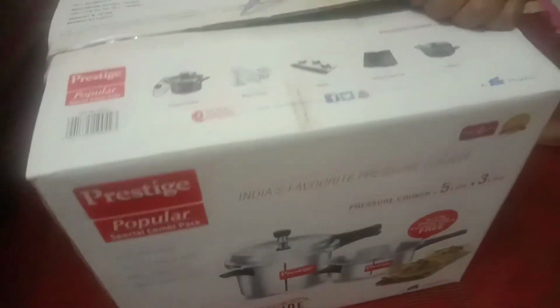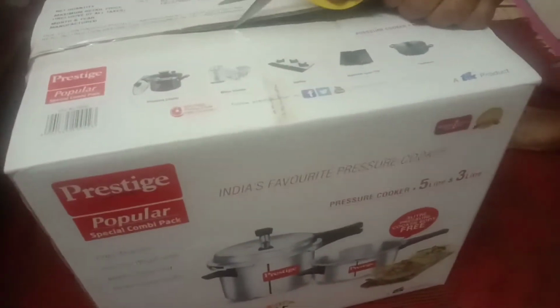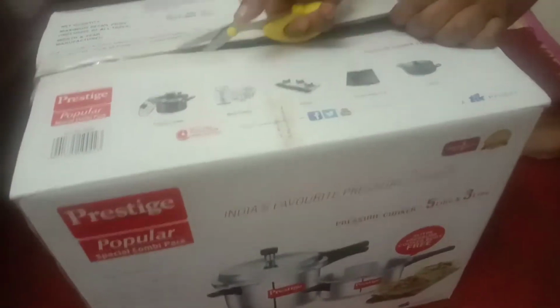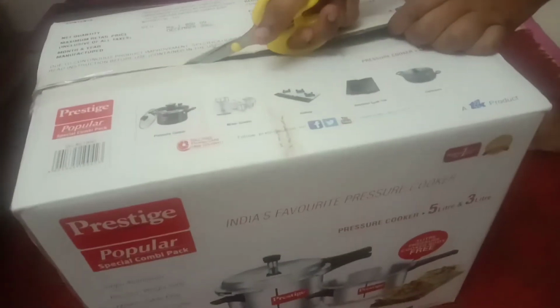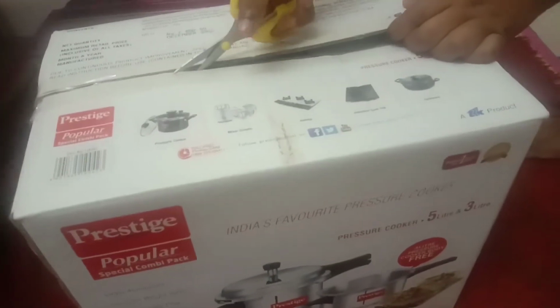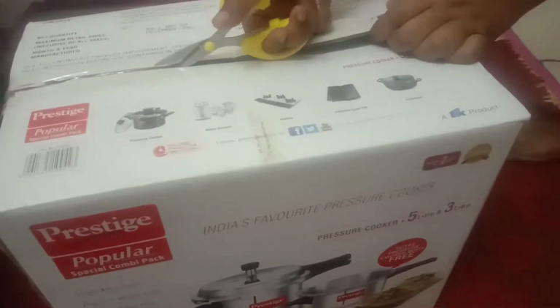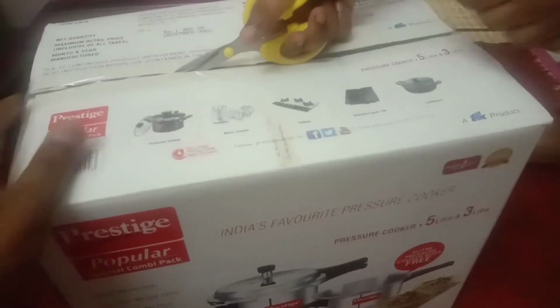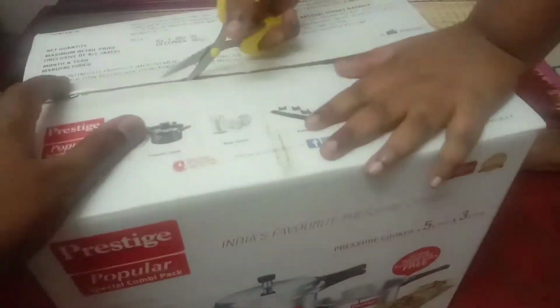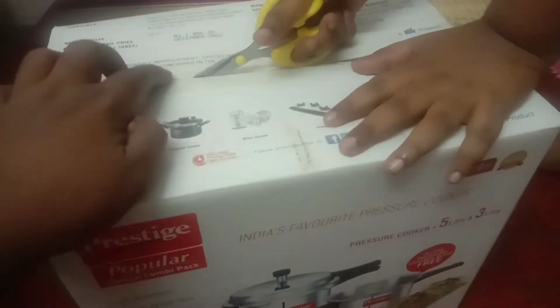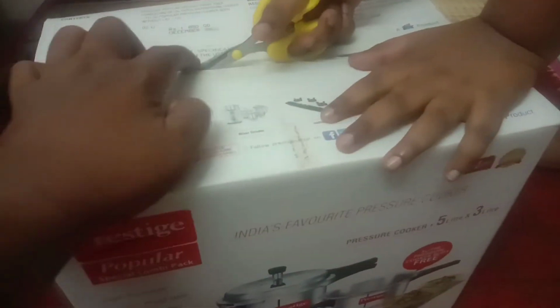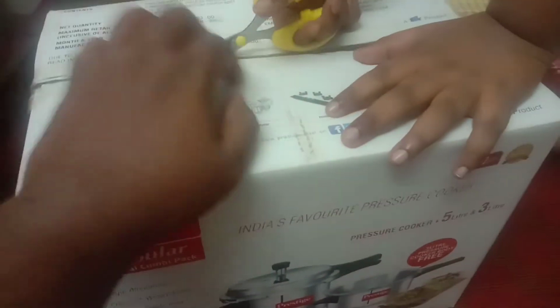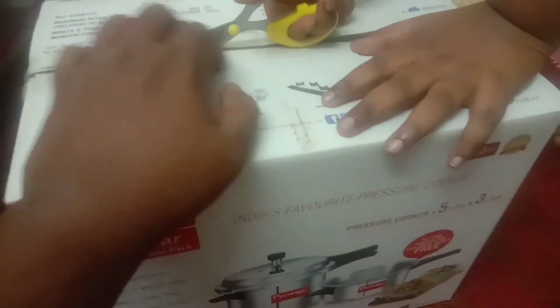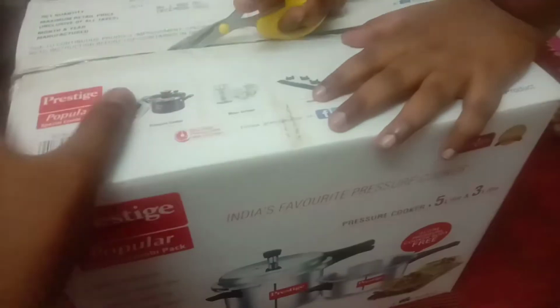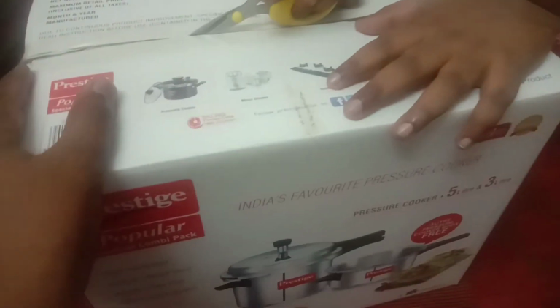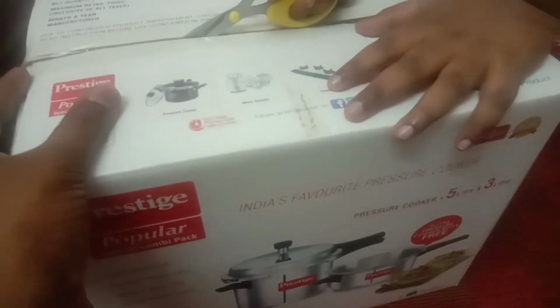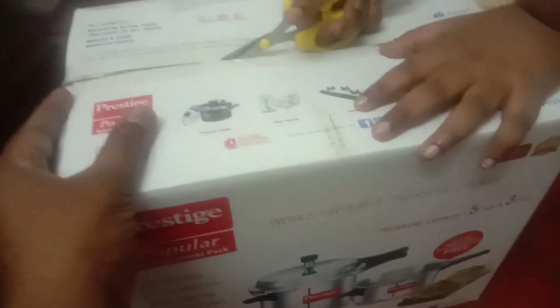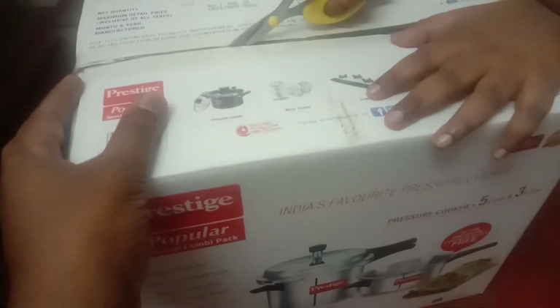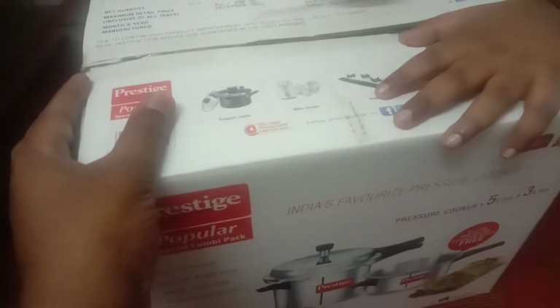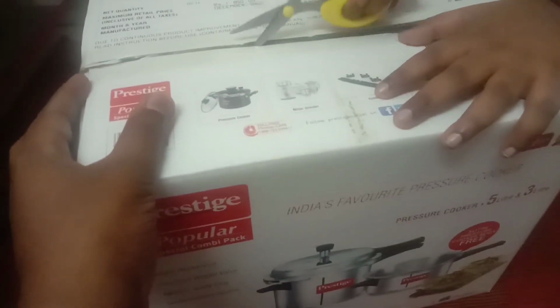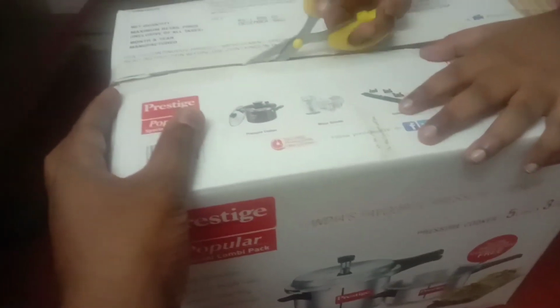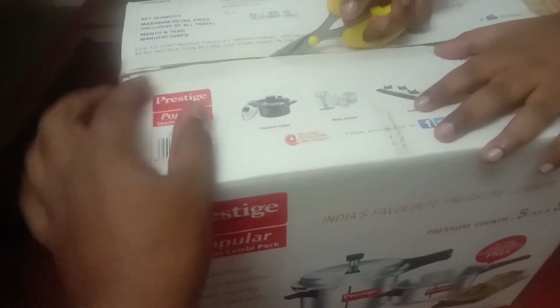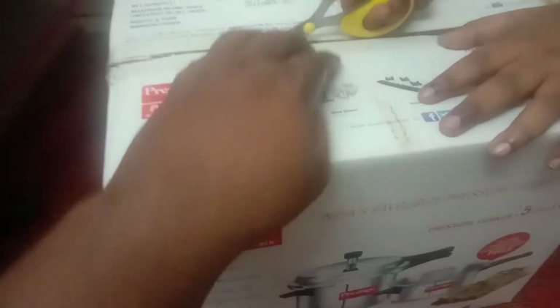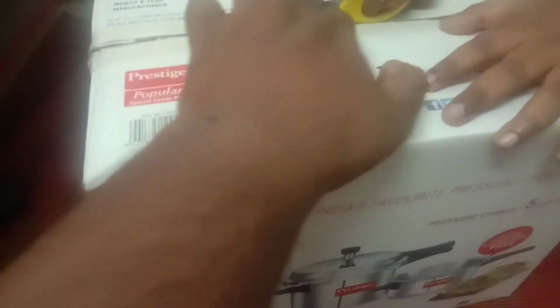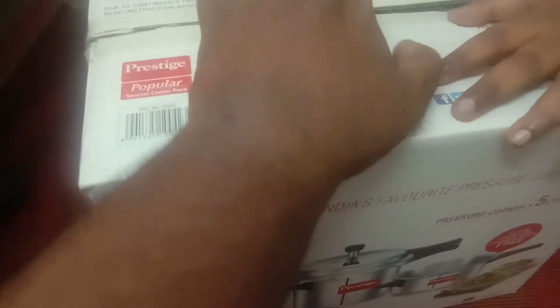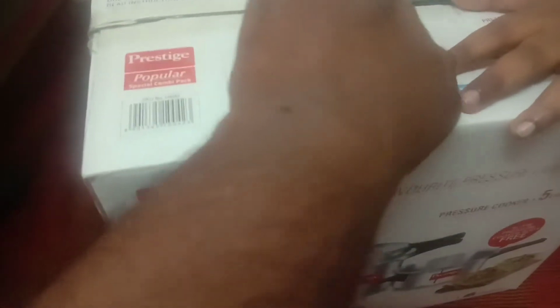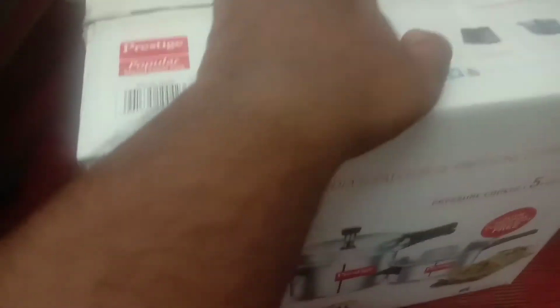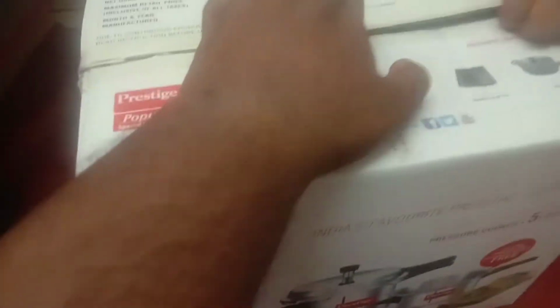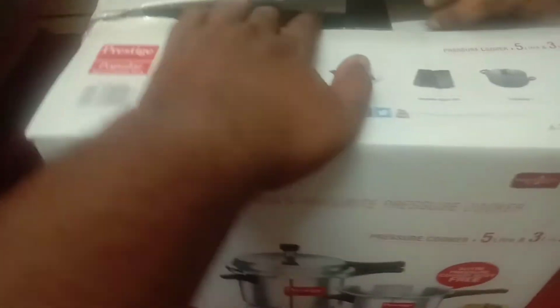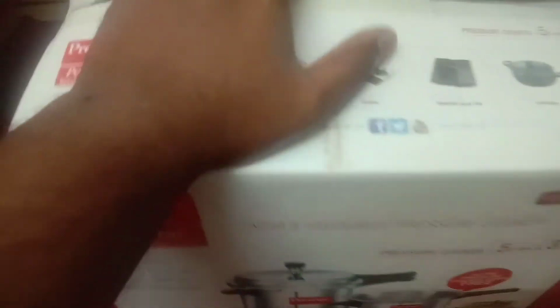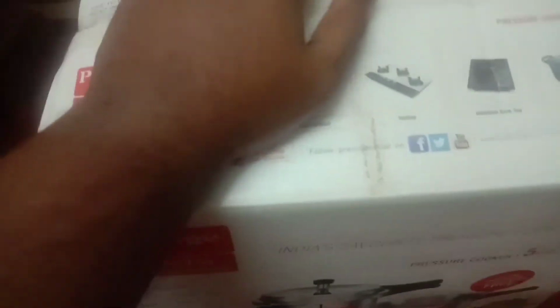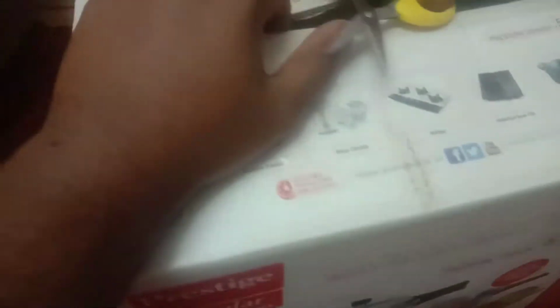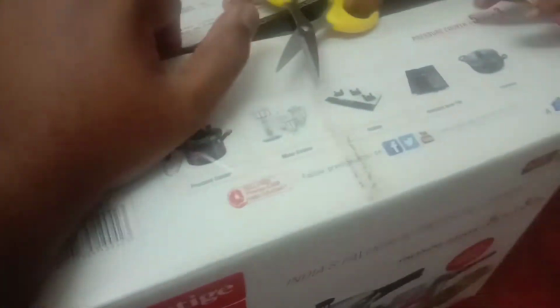We are going to unbox it. Joshua is going to unbox it. There is a combo offer in Prestige — there is a 5-litre cooker.